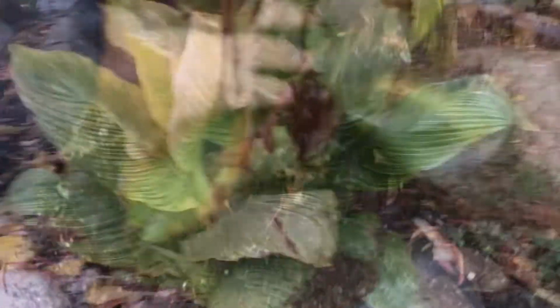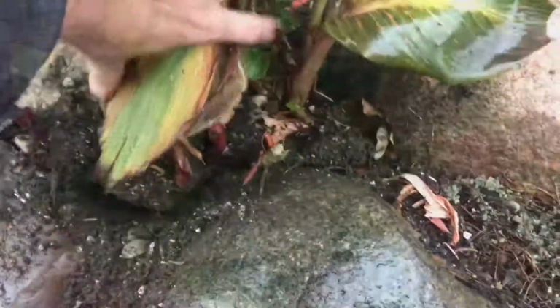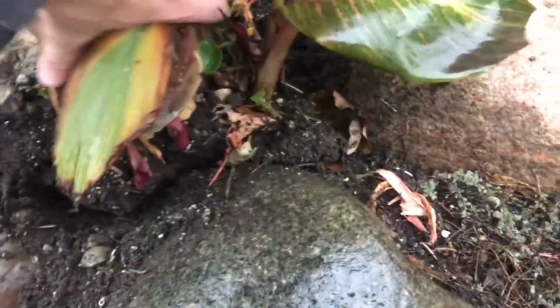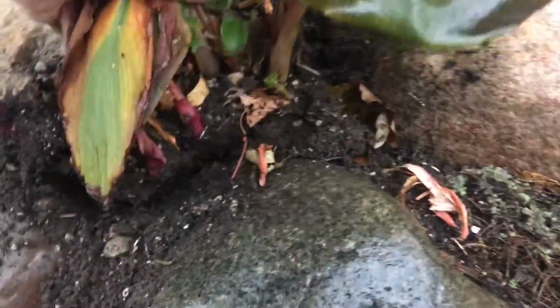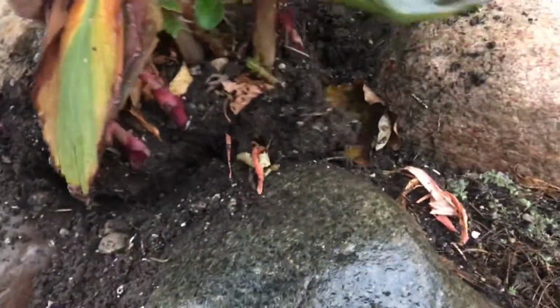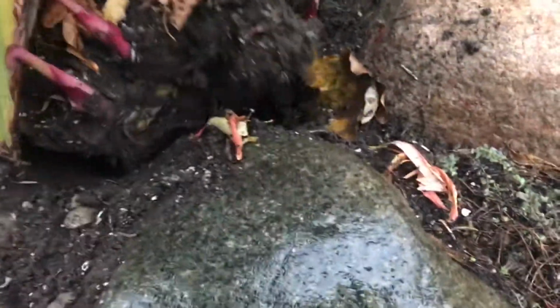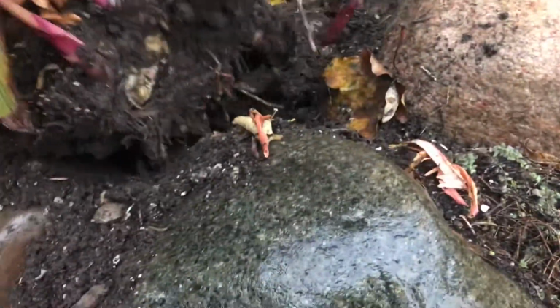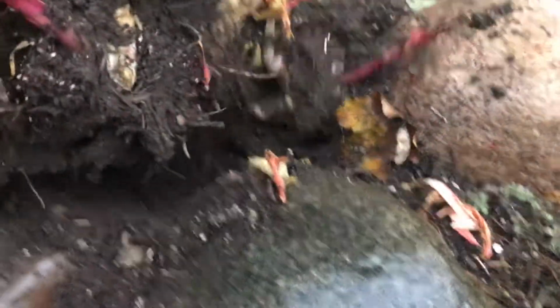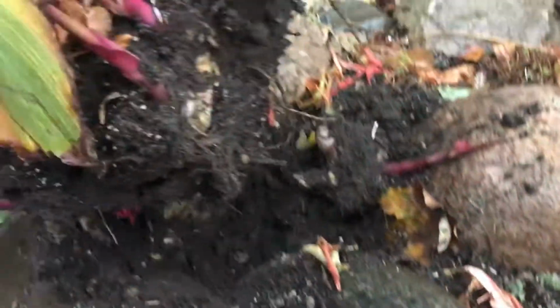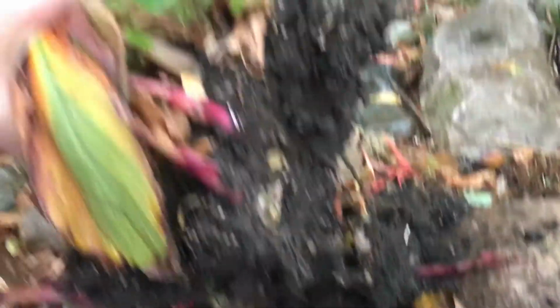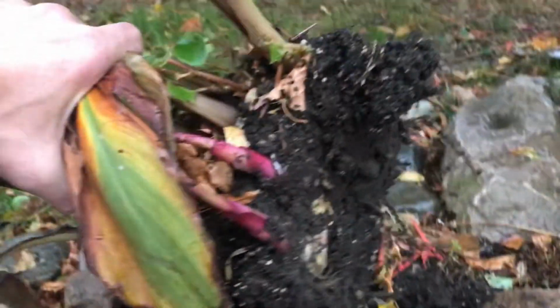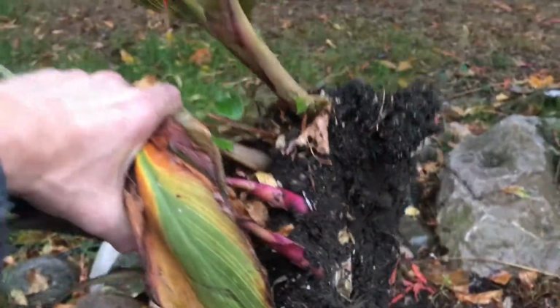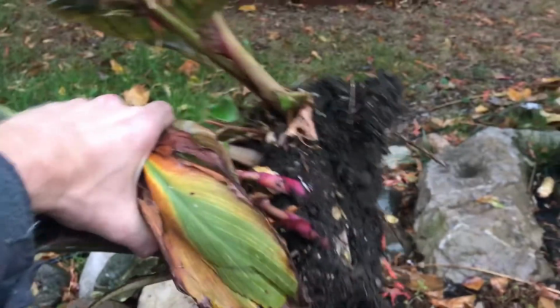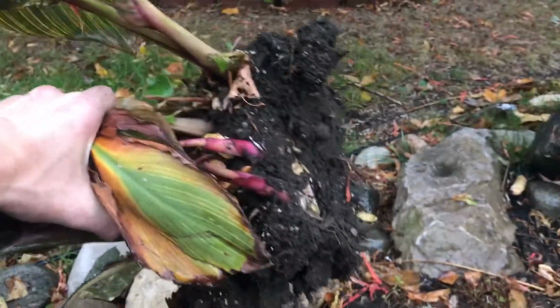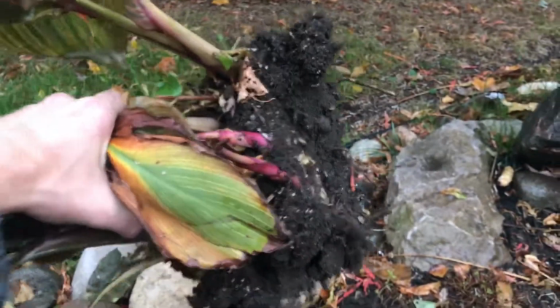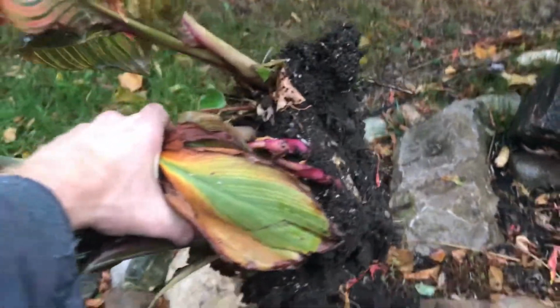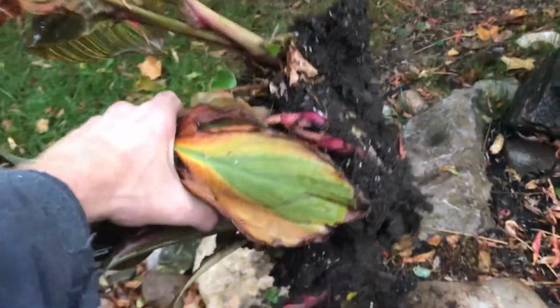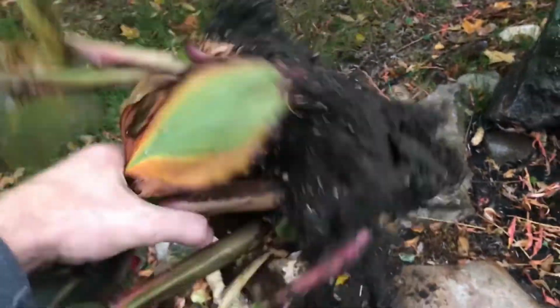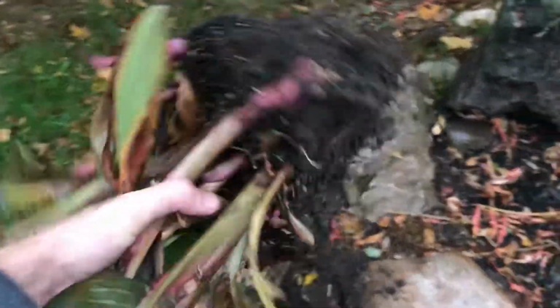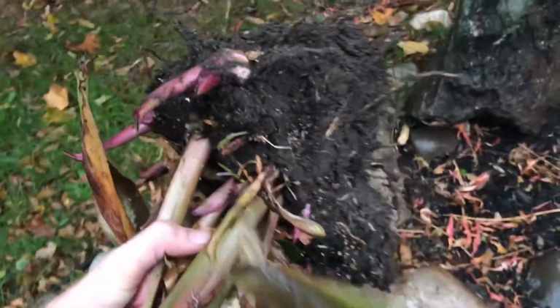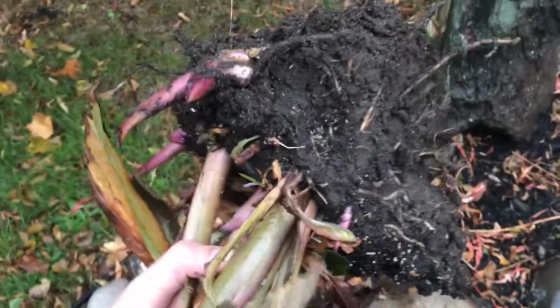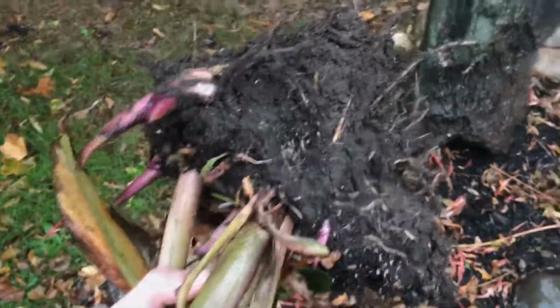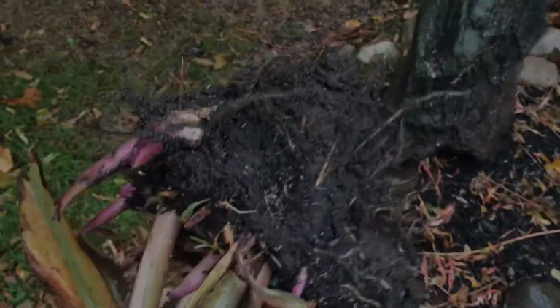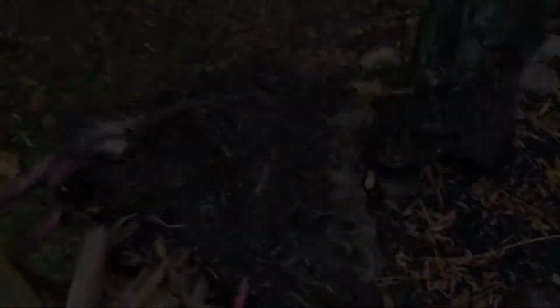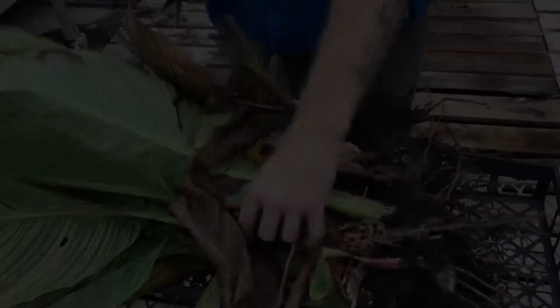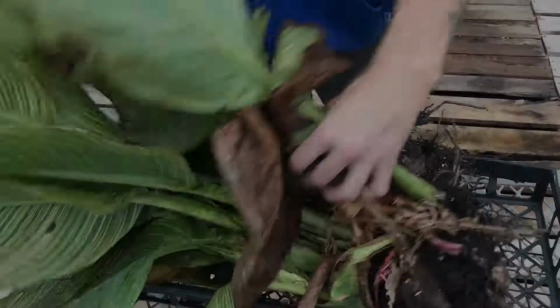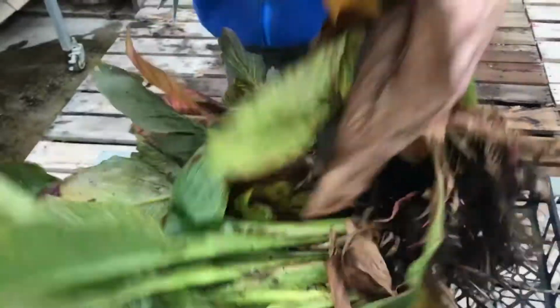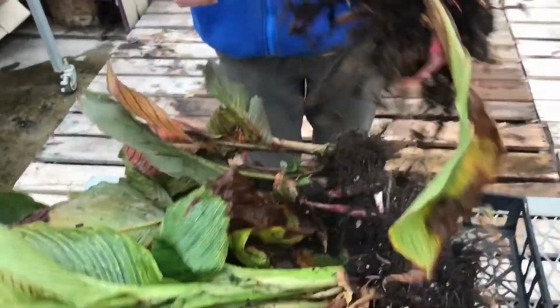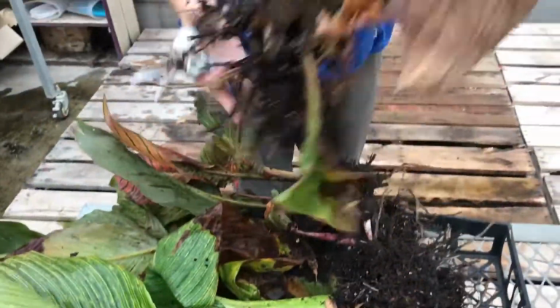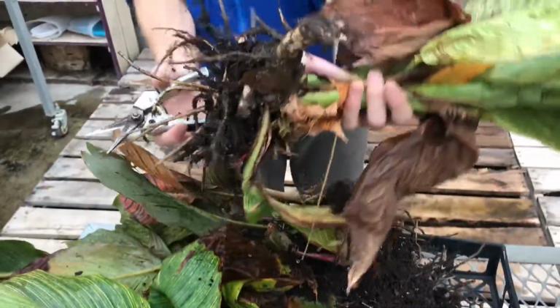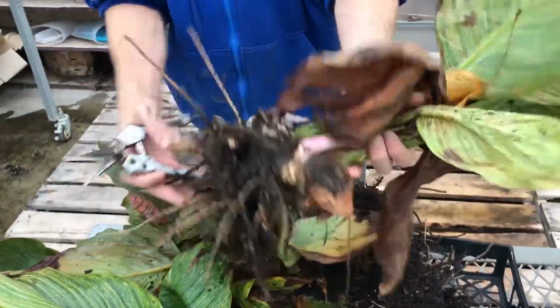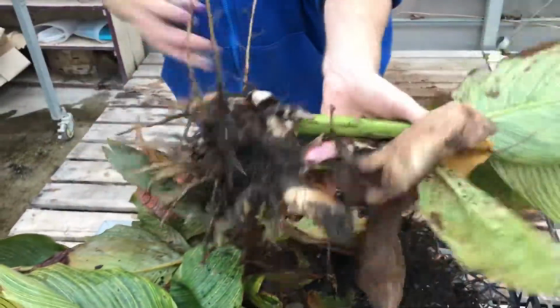Here are some canna lilies at the end of their season. Carefully dig up the lilies — do your best not to damage the rhizomes and roots. Next, cut the stems down to 2 to 4 inches.